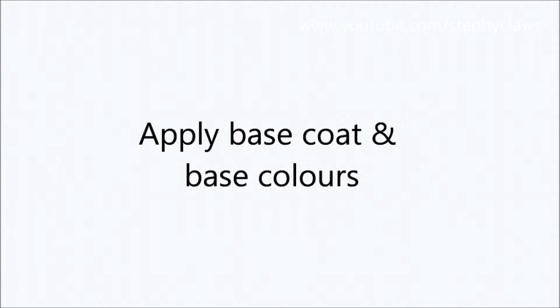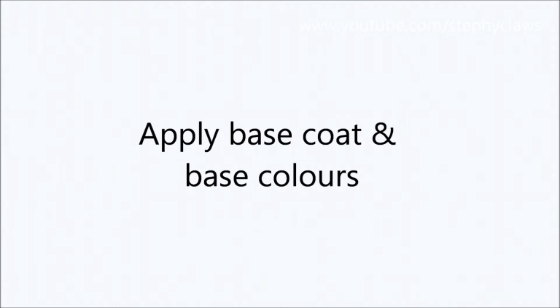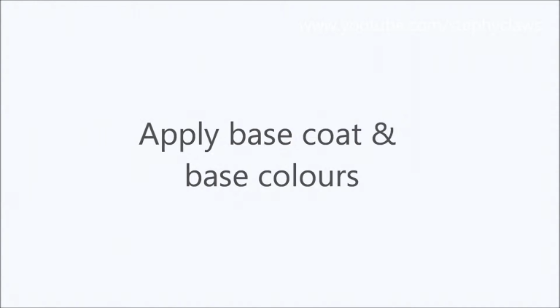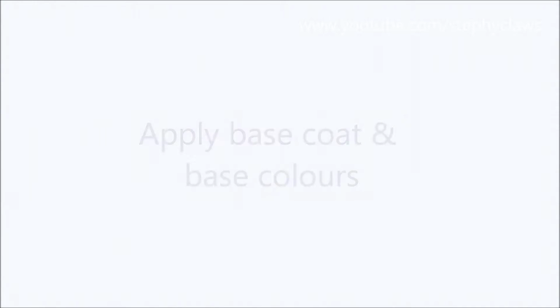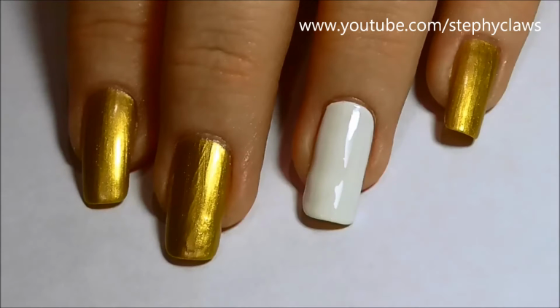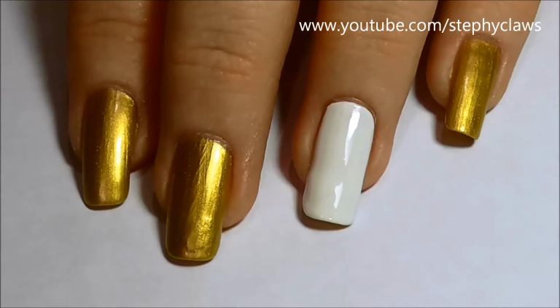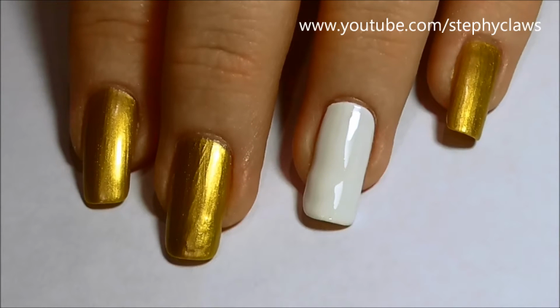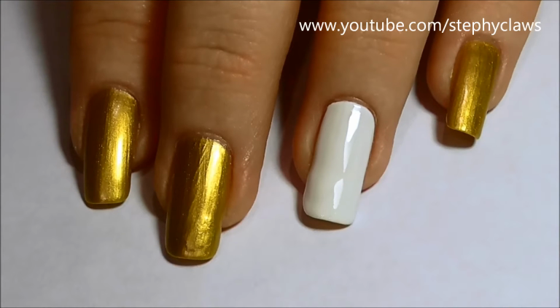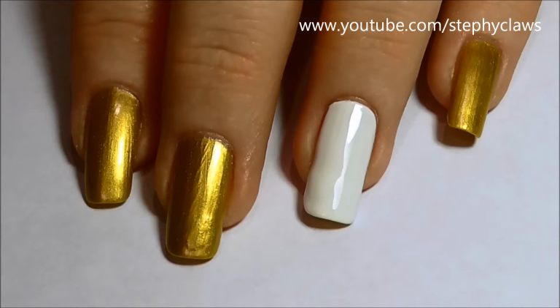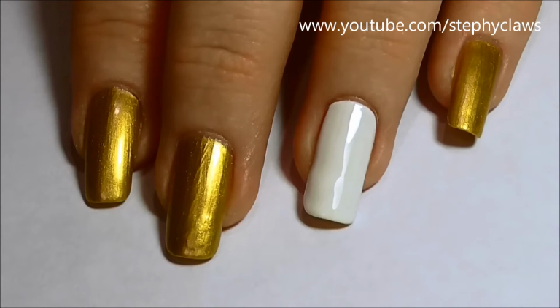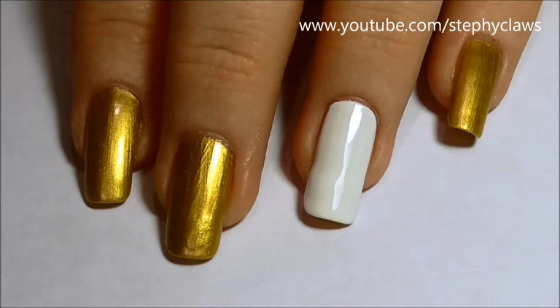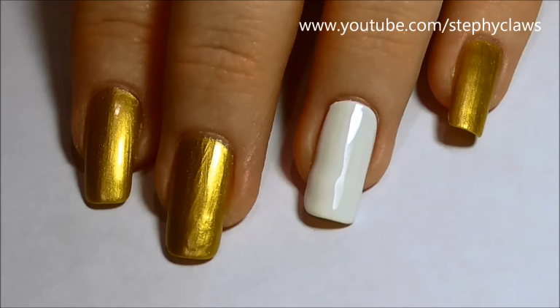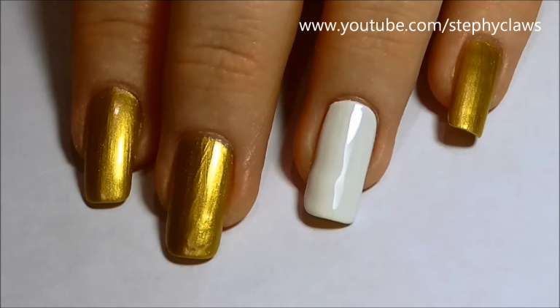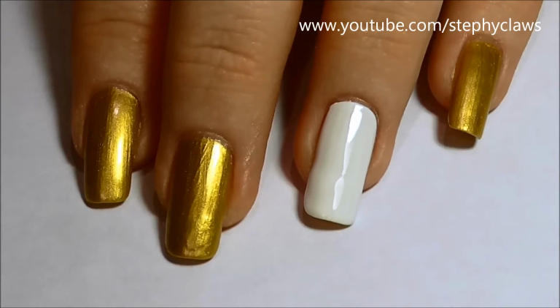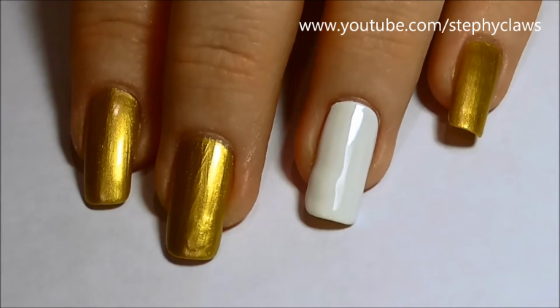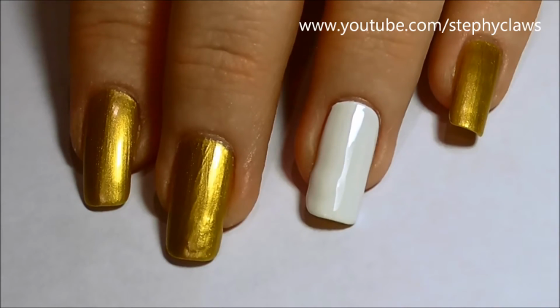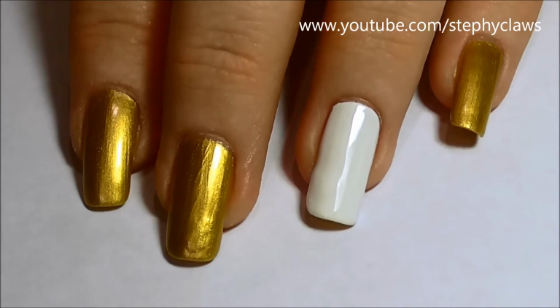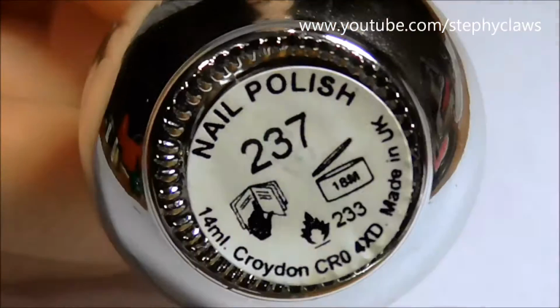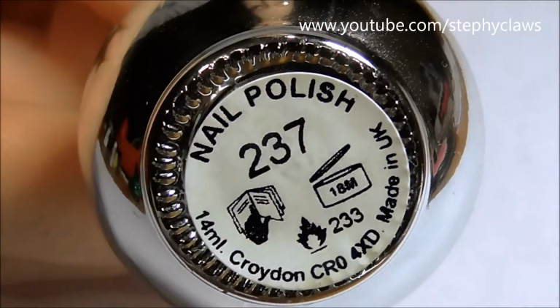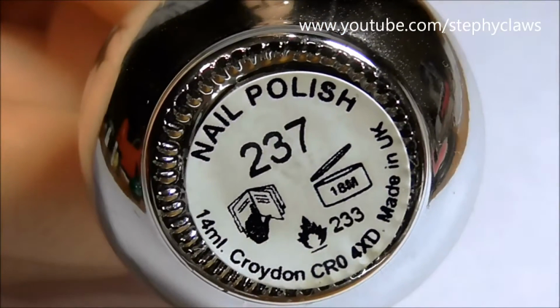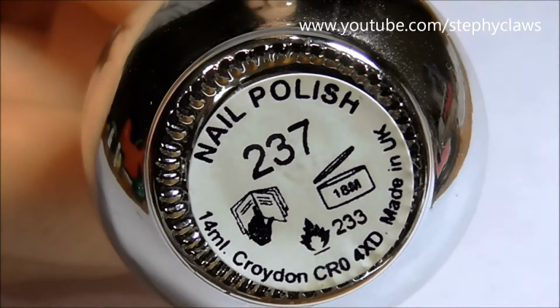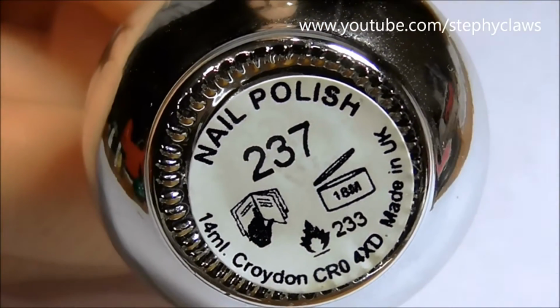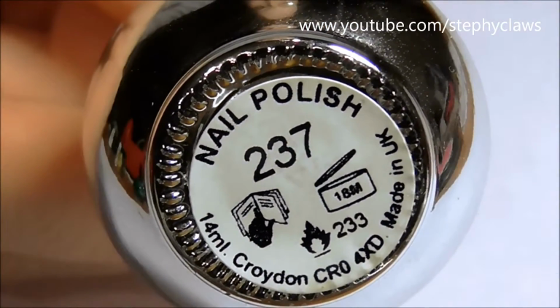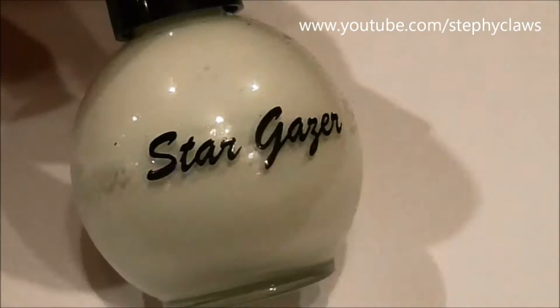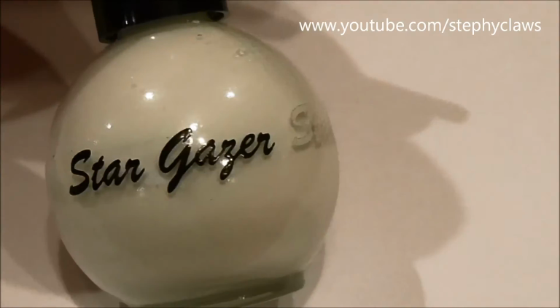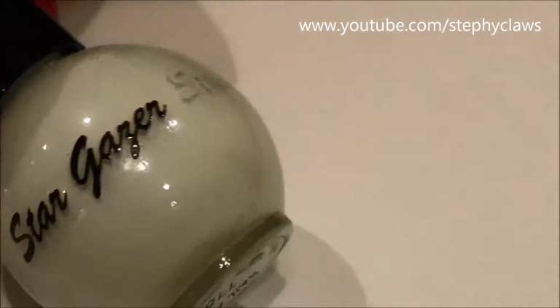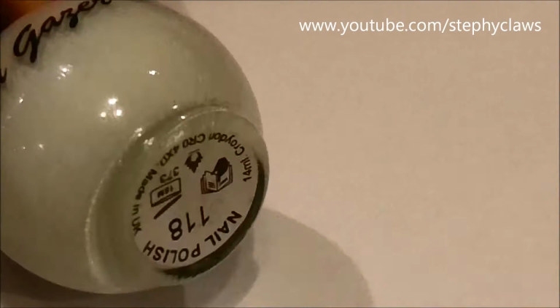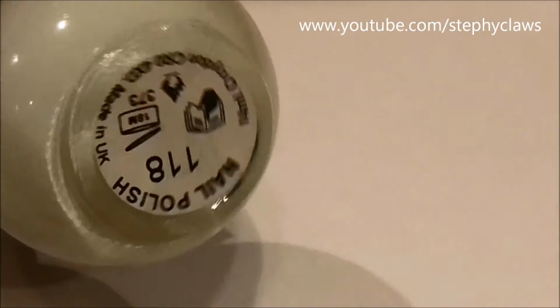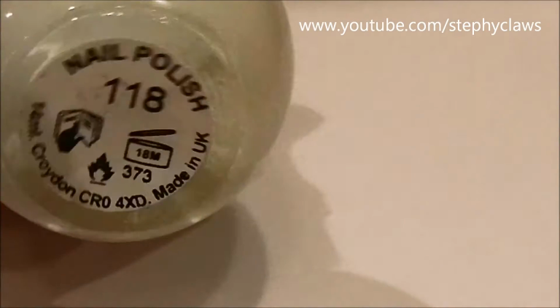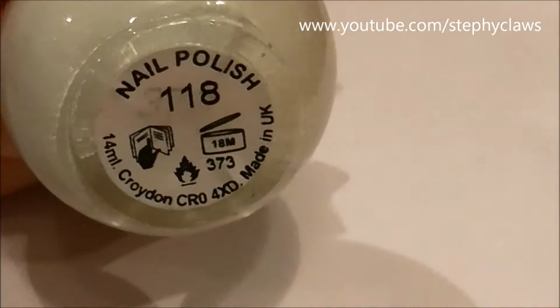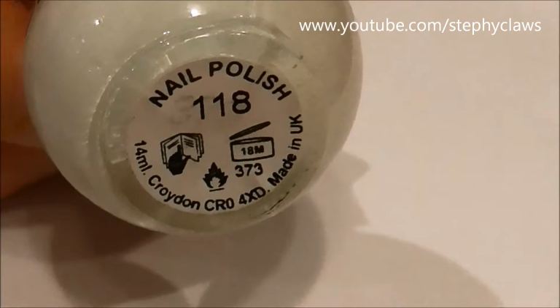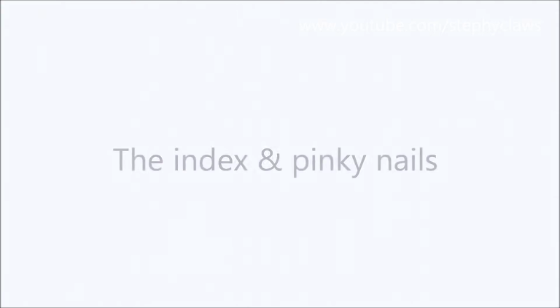These are the base colours I used. I only used three colours throughout the video so I won't show them every time I use them, but I will put the names in the description box down below.